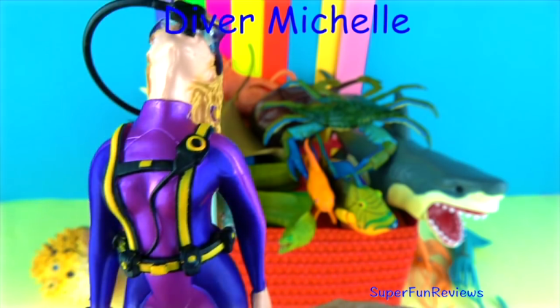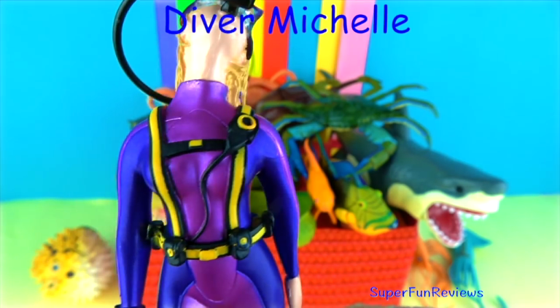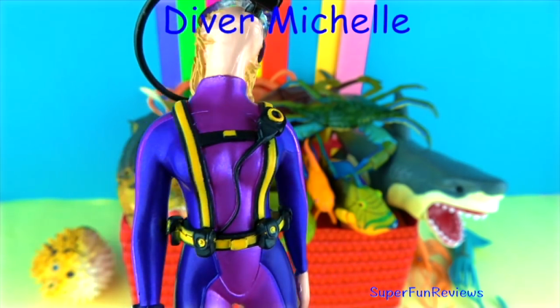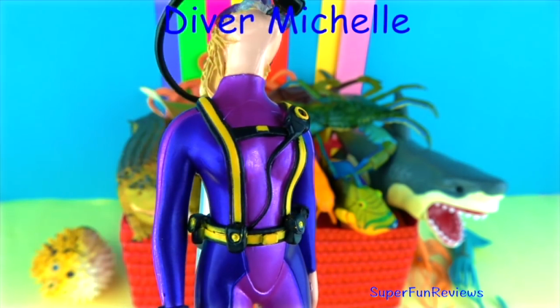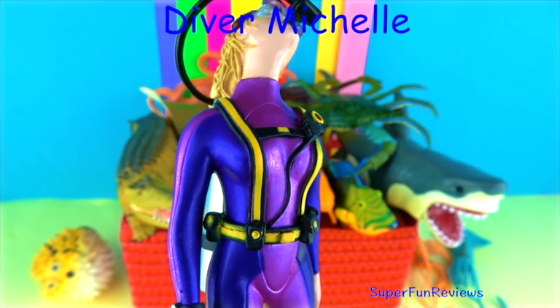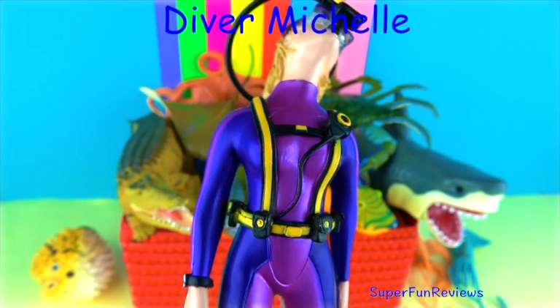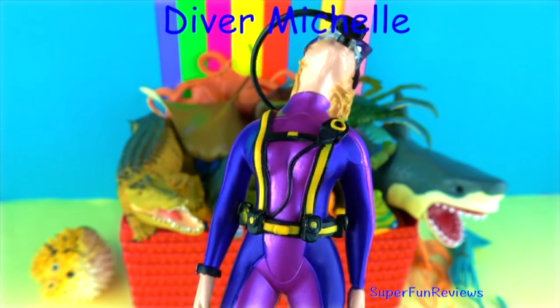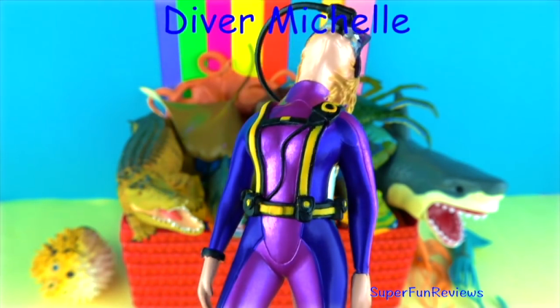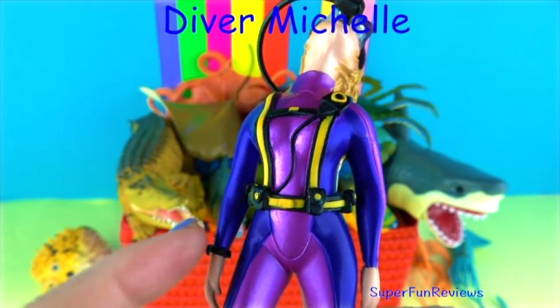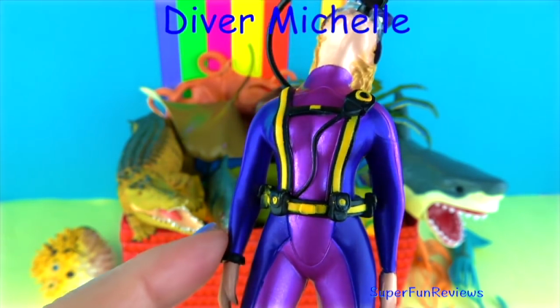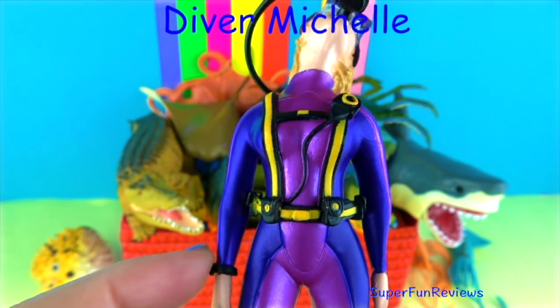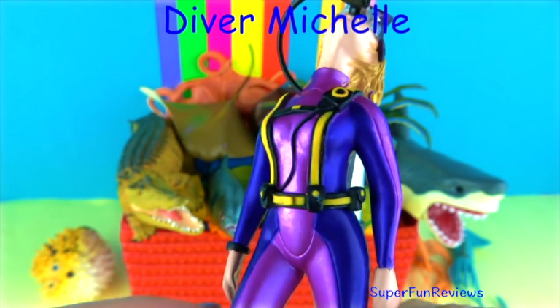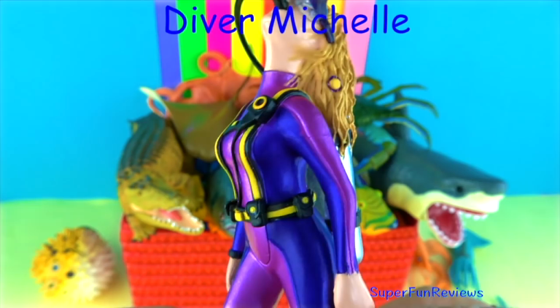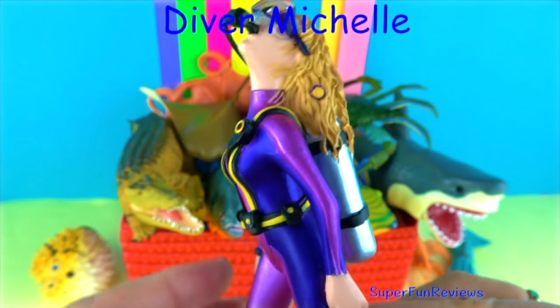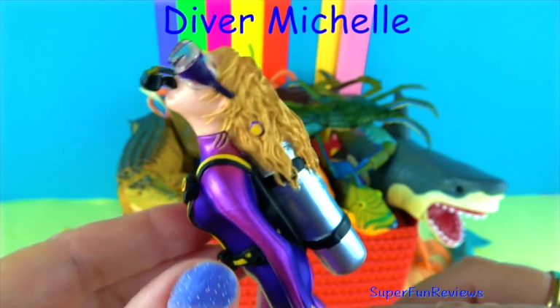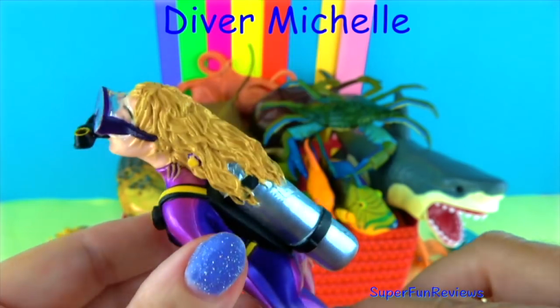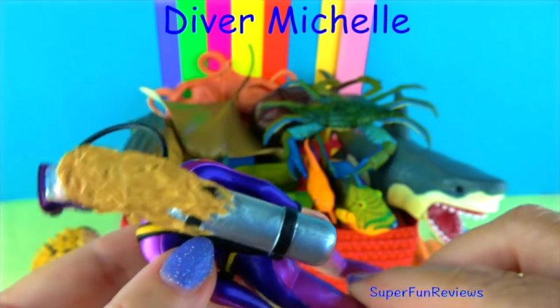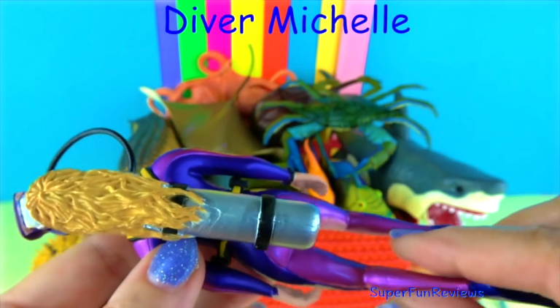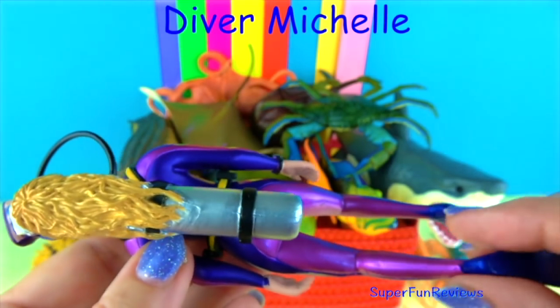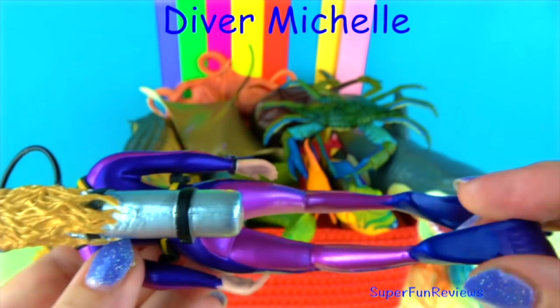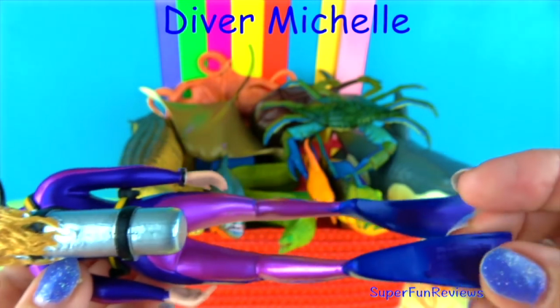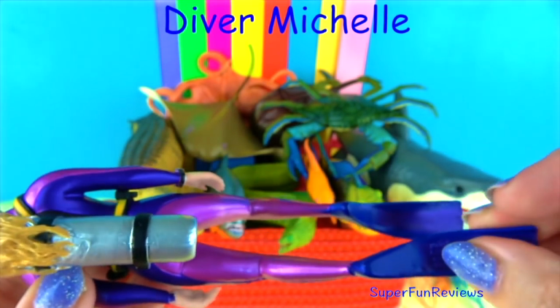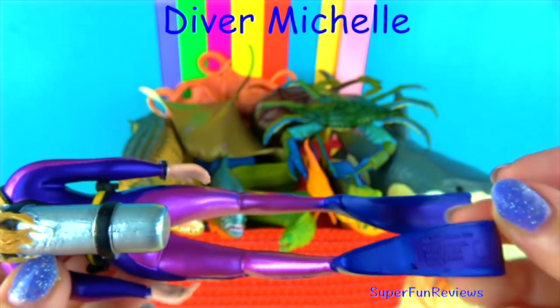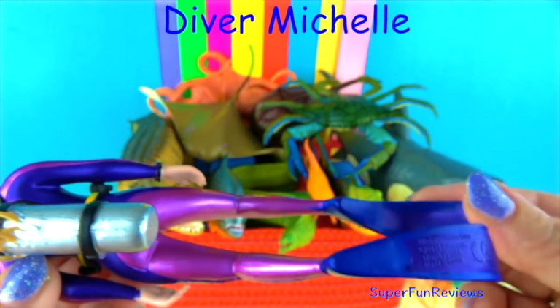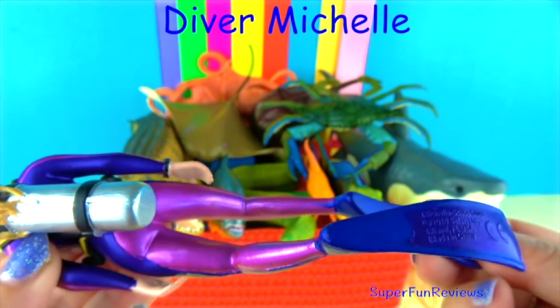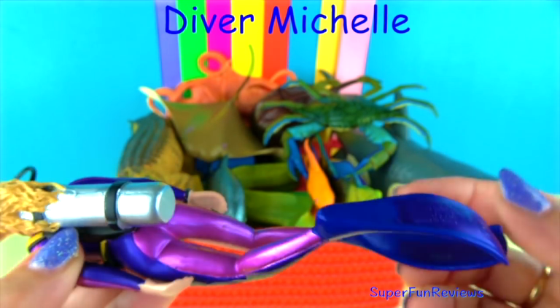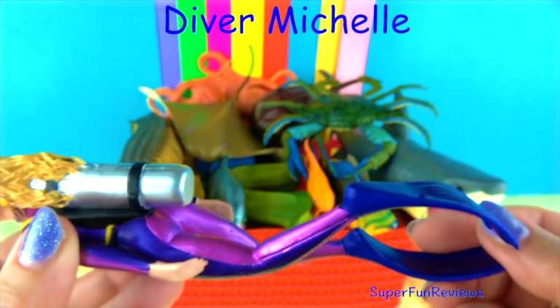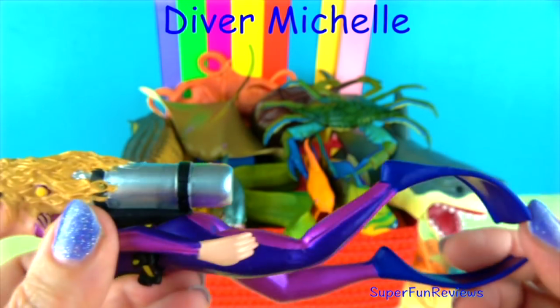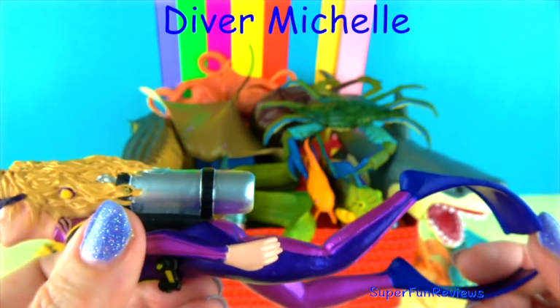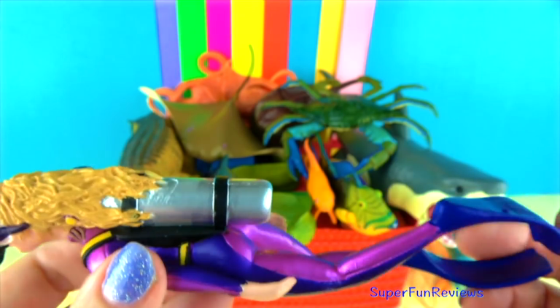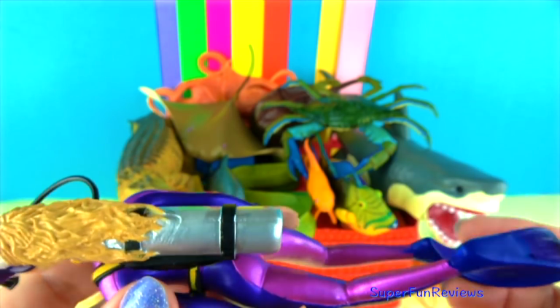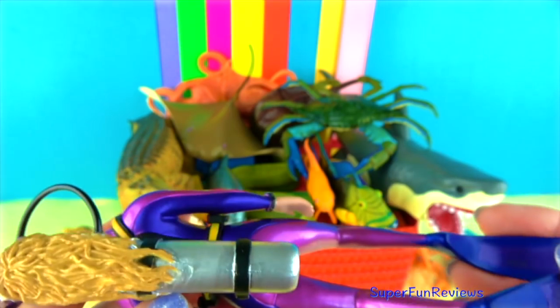My diver, Michelle. Michelle is one of my scuba divers. She loves looking at all the colourful sea creatures and they really love her too.